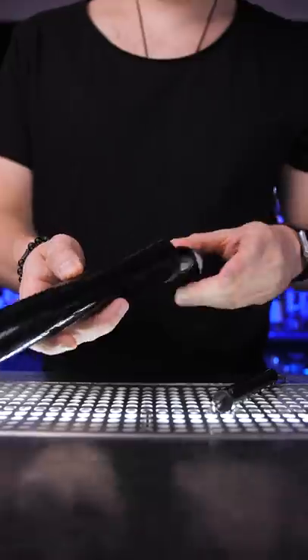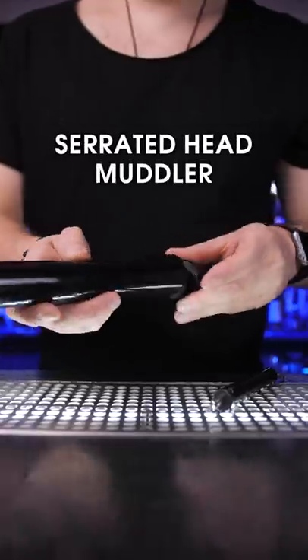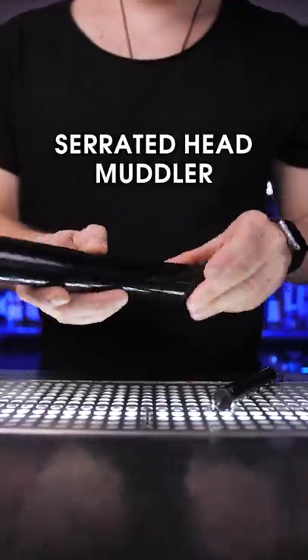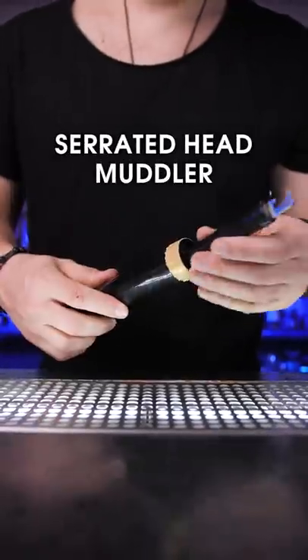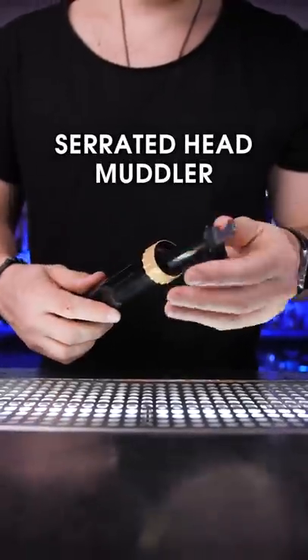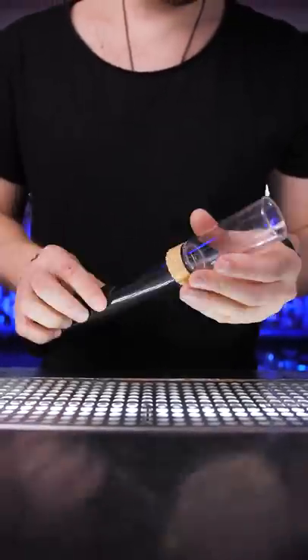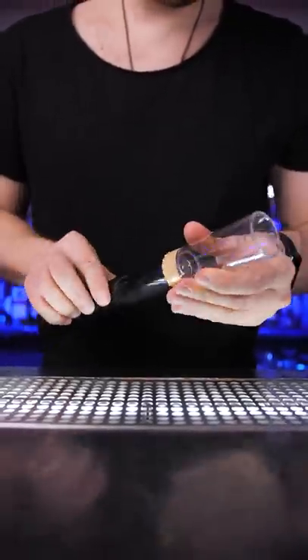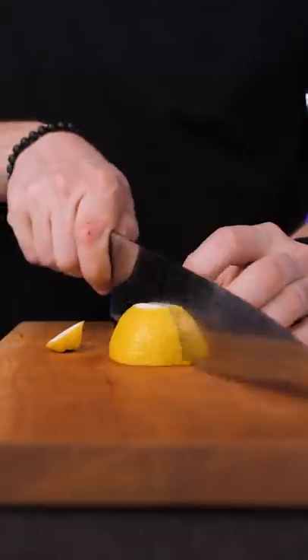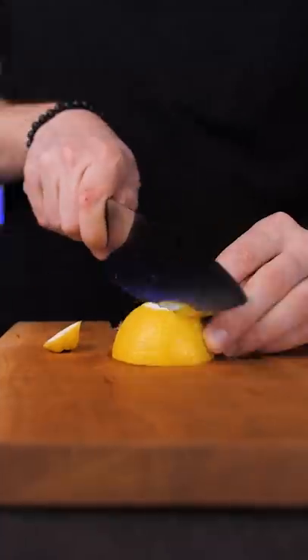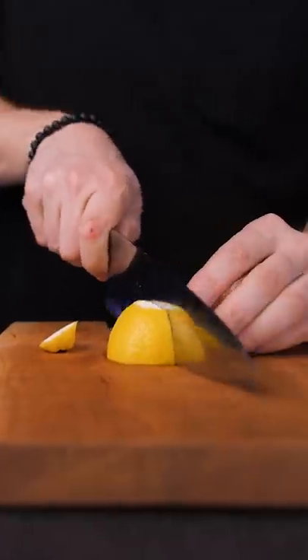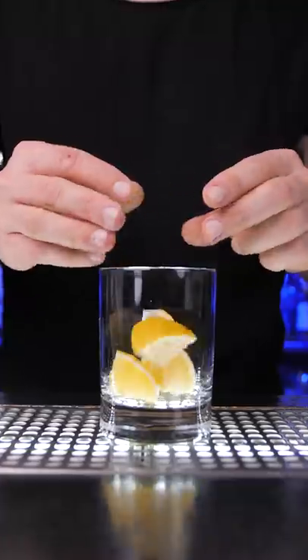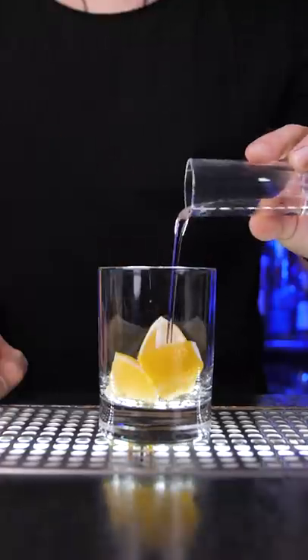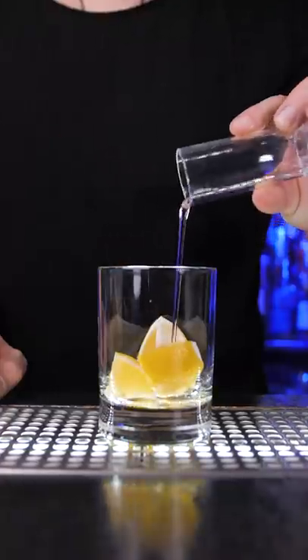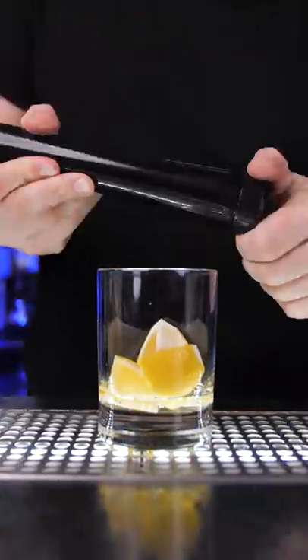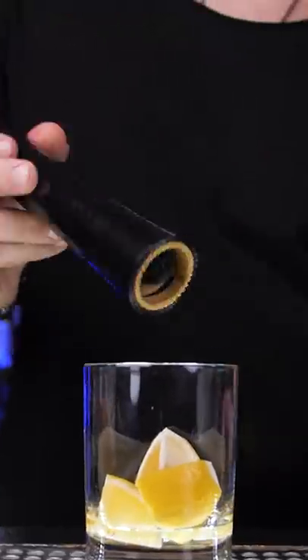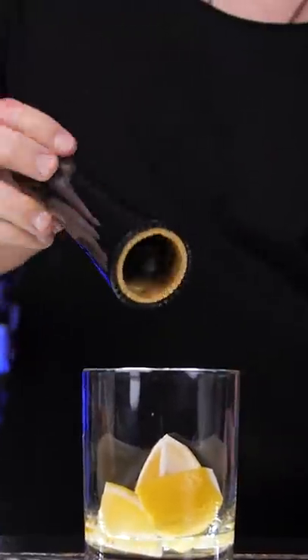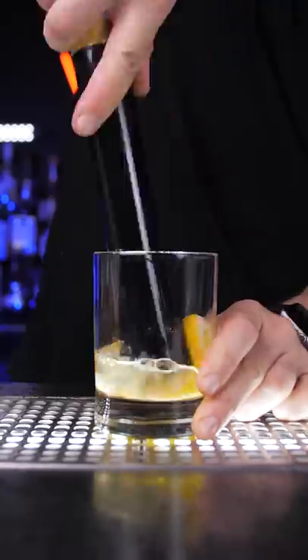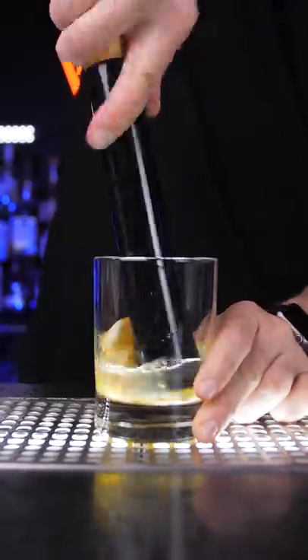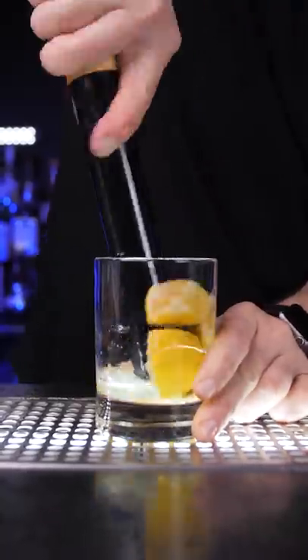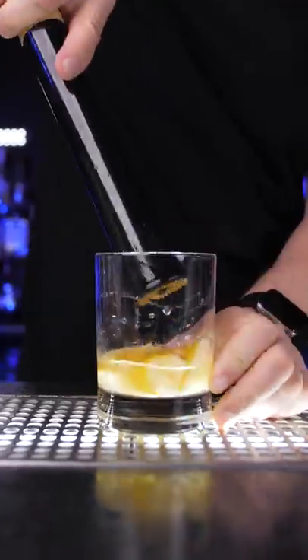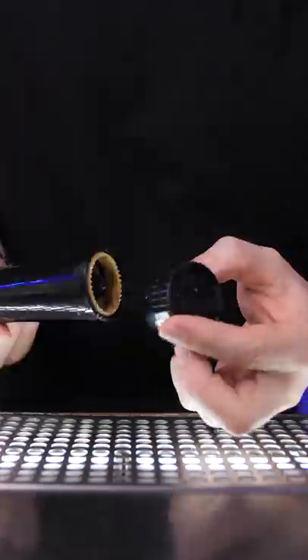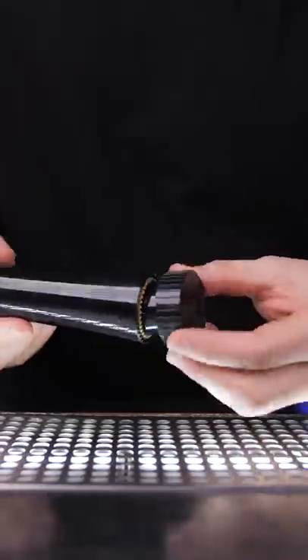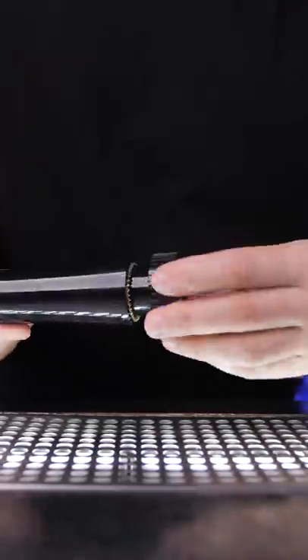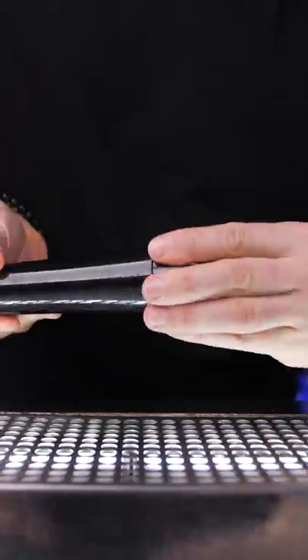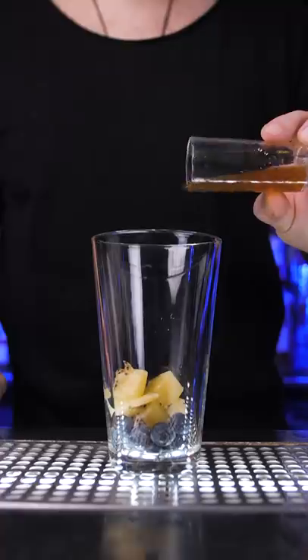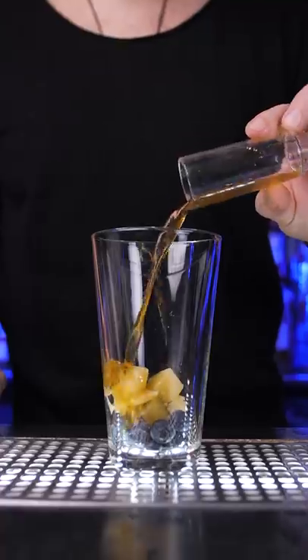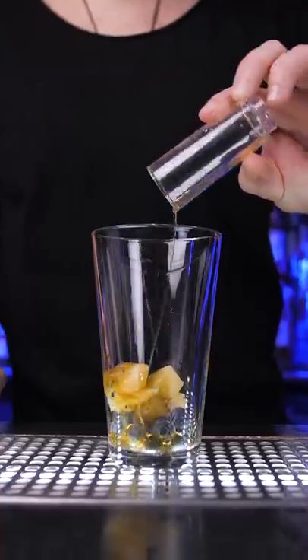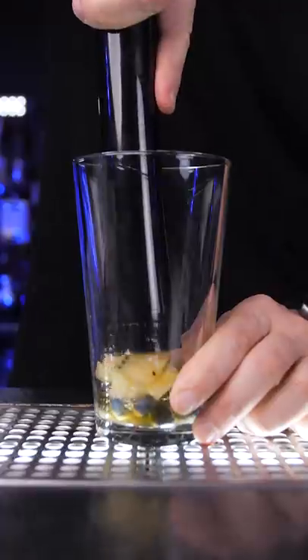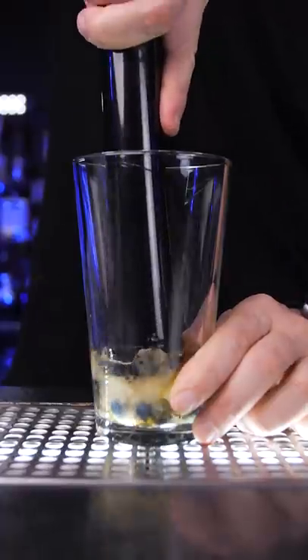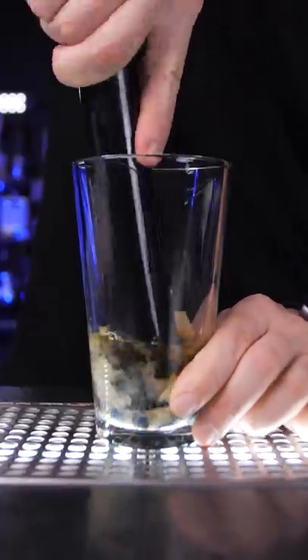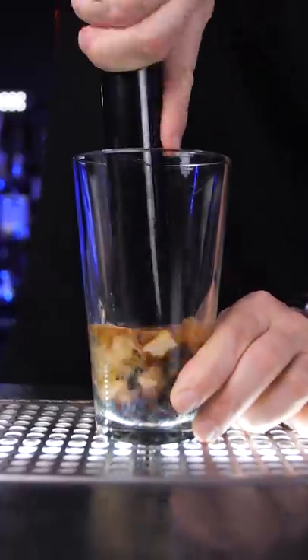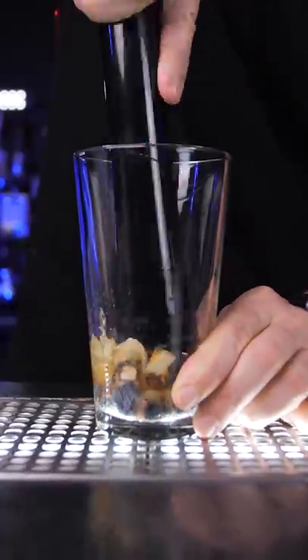Also a serrated head muddler that is mostly used with fruits to squeeze the juice and release oils from the skin as you press on them. And the flat-headed muddler that is great to use for berries and of course herbs.